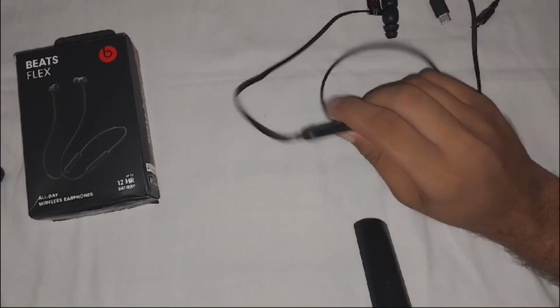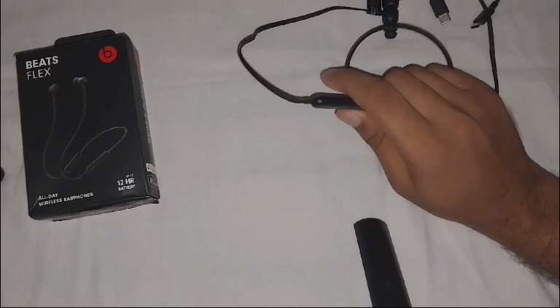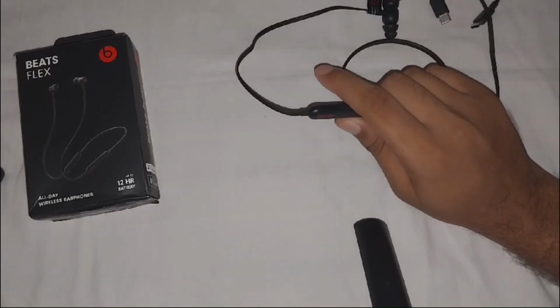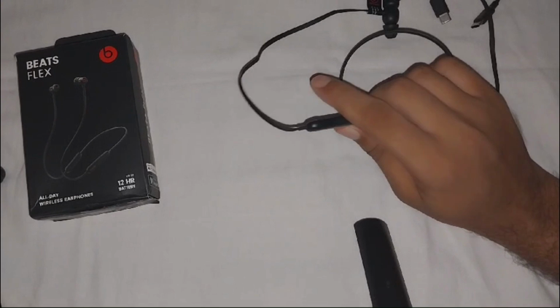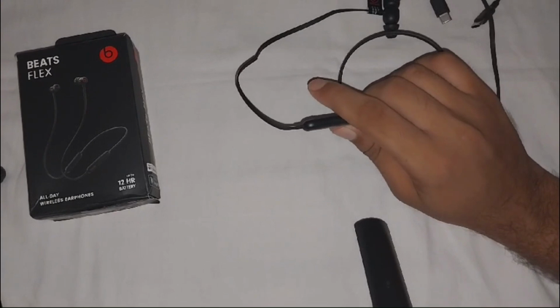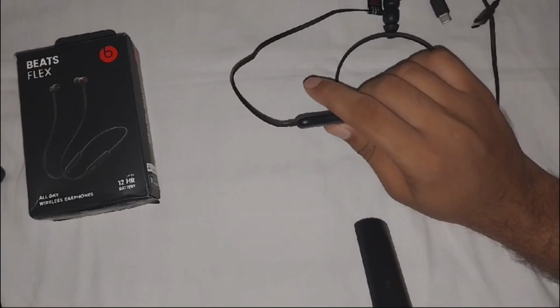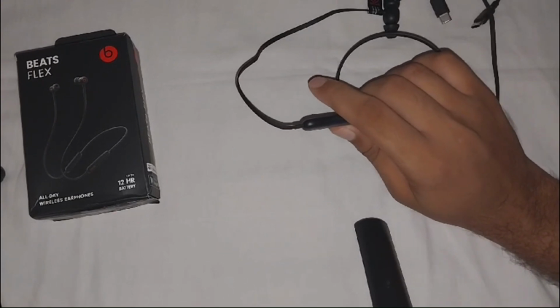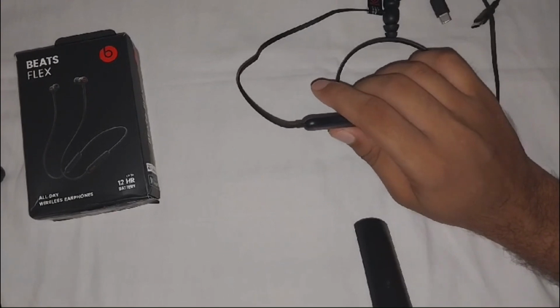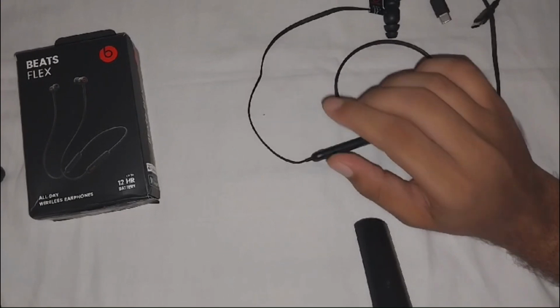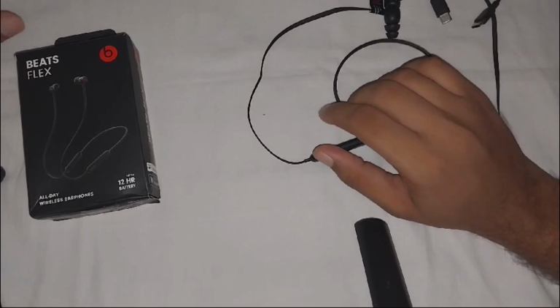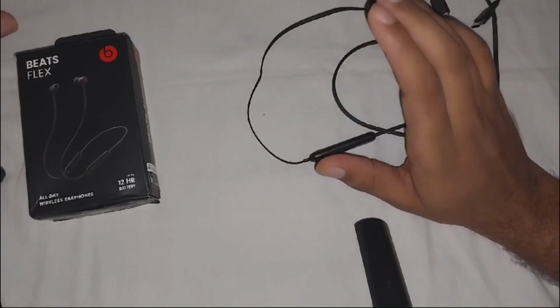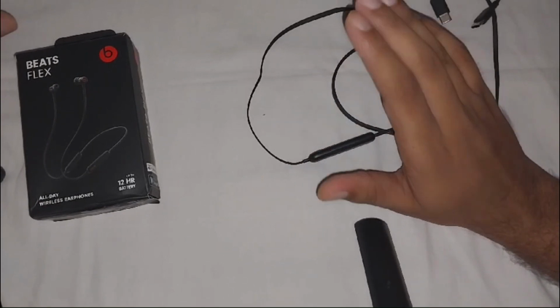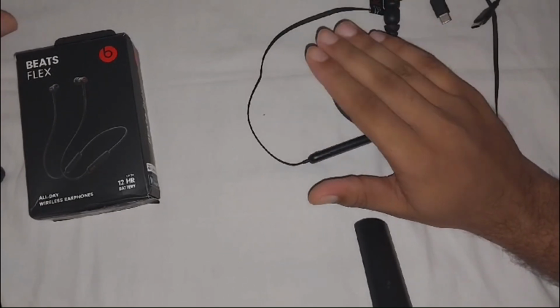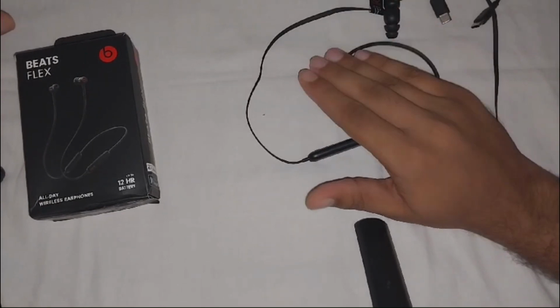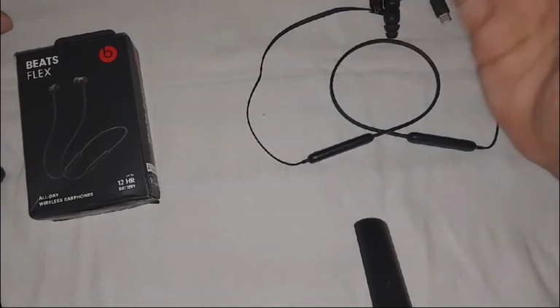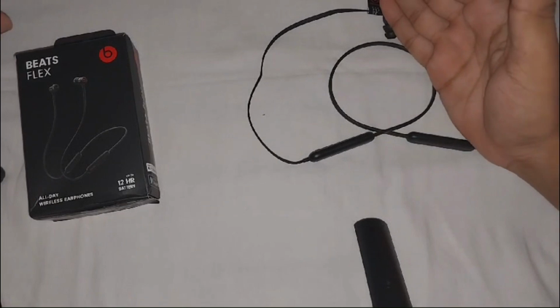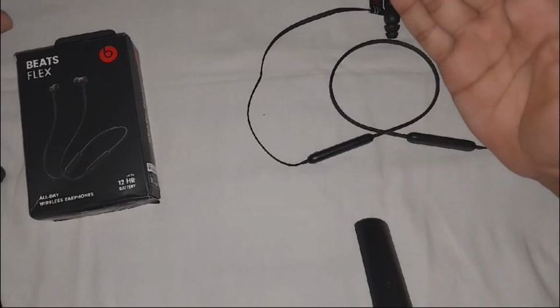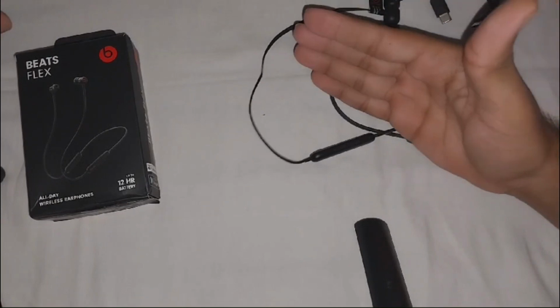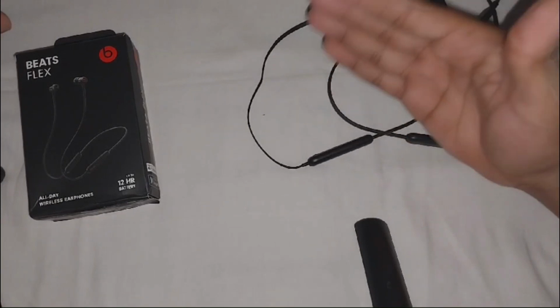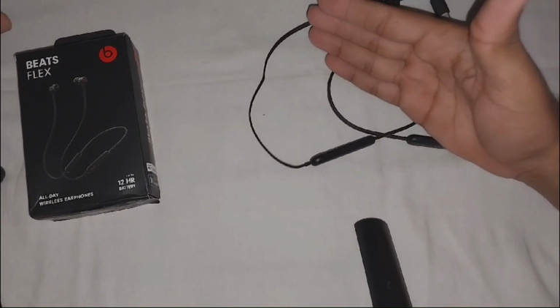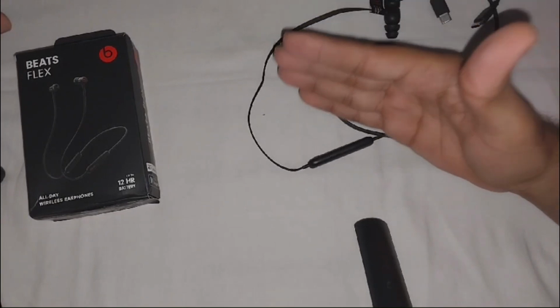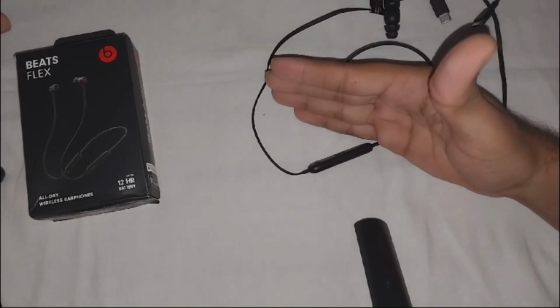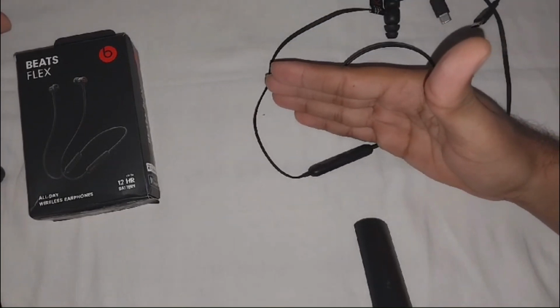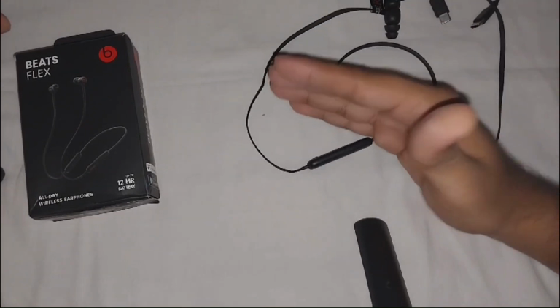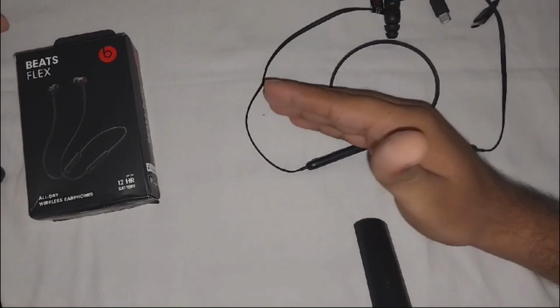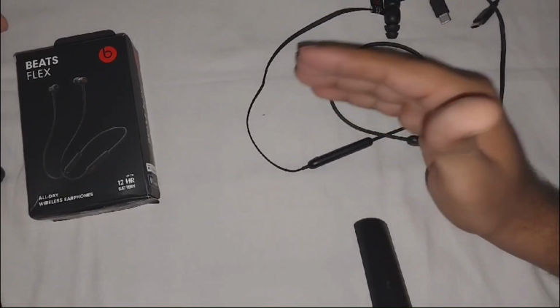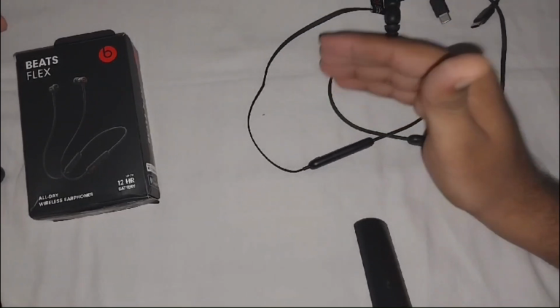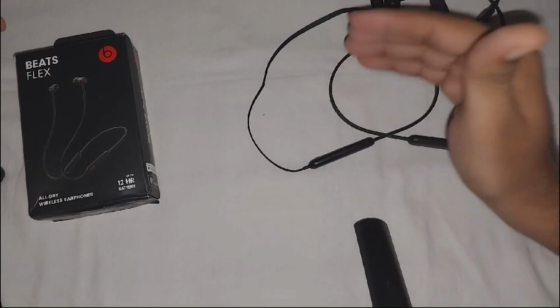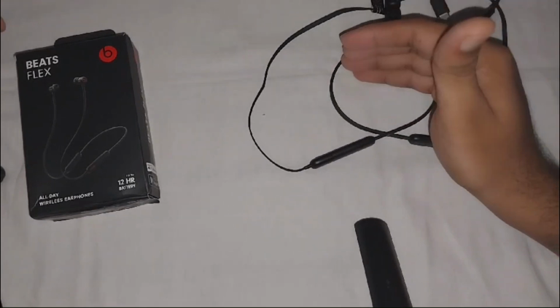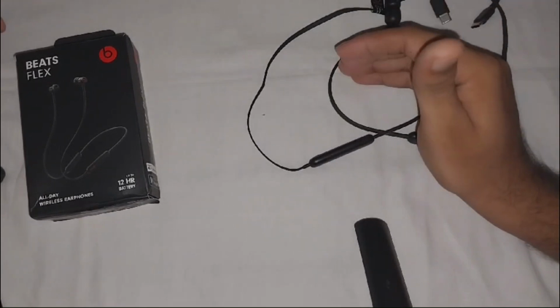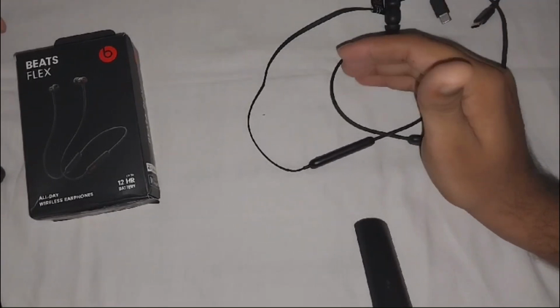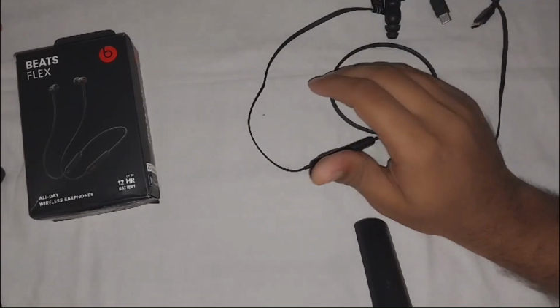You can also disconnect and reconnect — disconnect the Beats Flex from your device and then reconnect them again. This can reset the connection and may resolve temporary glitches causing the no sound issue.